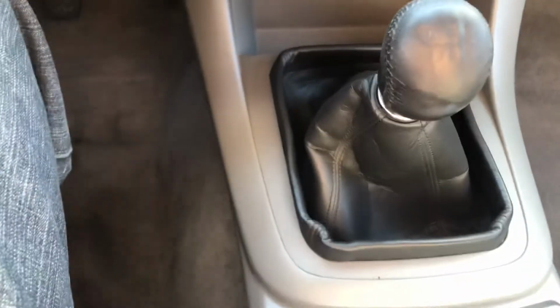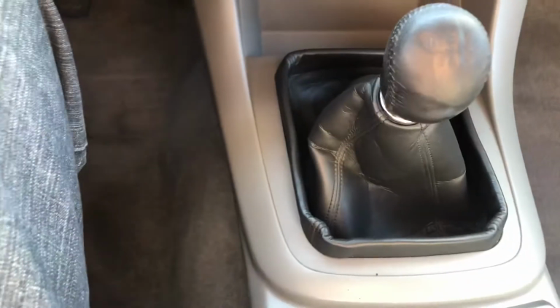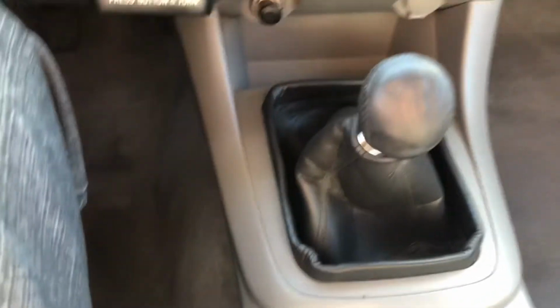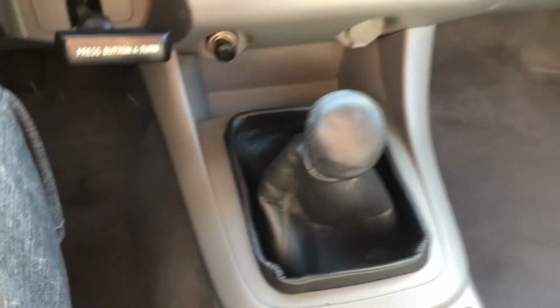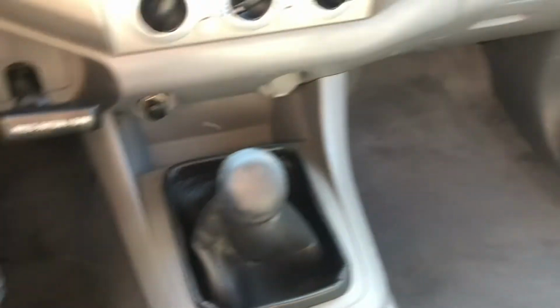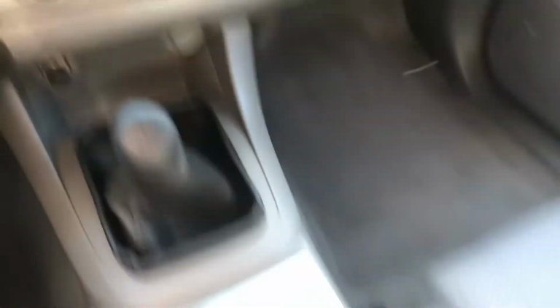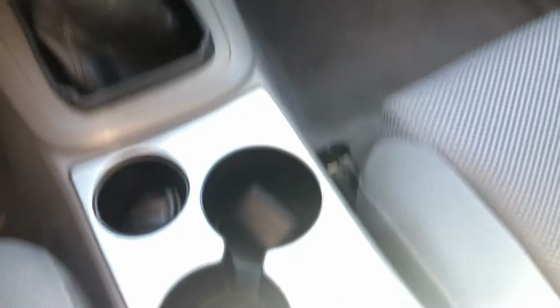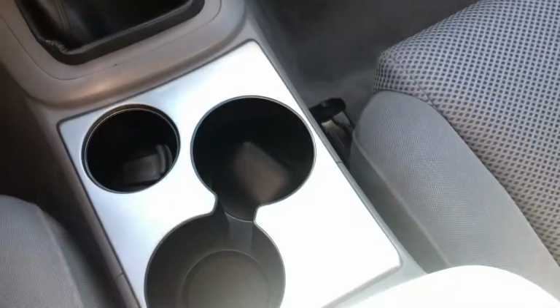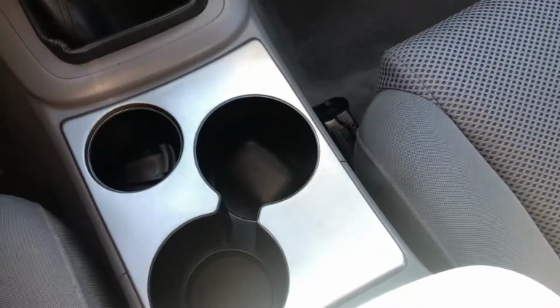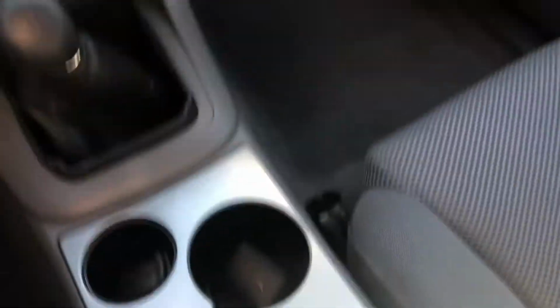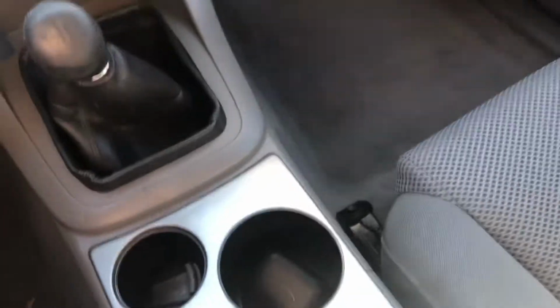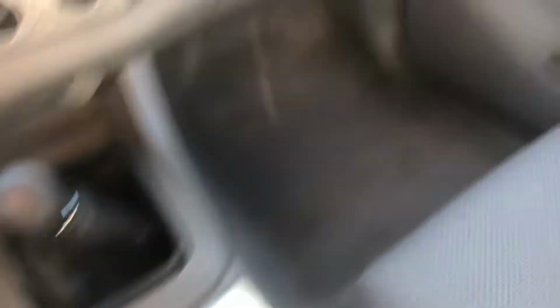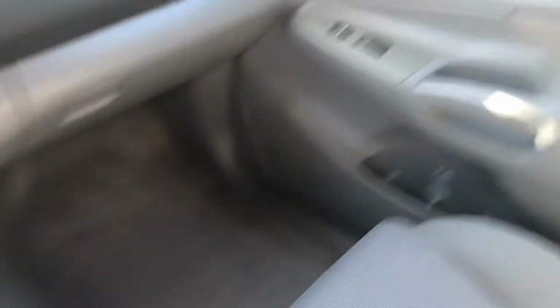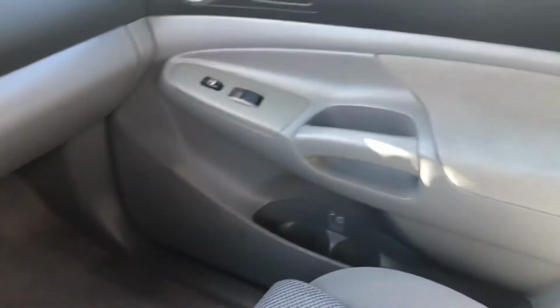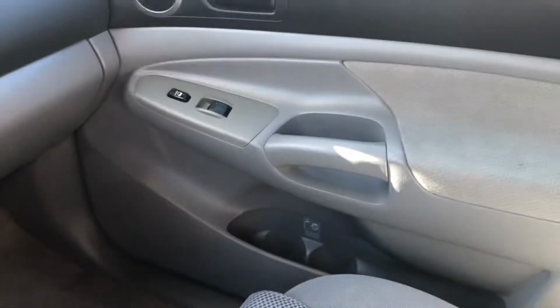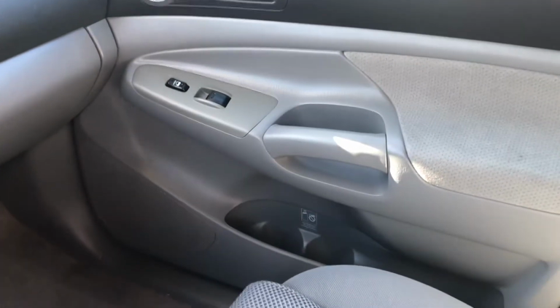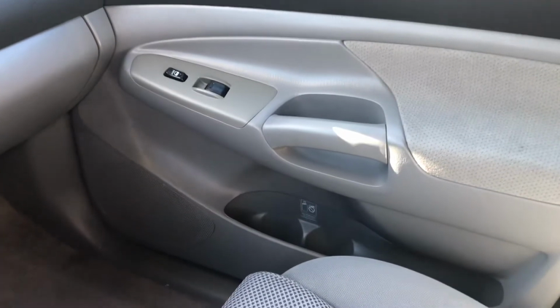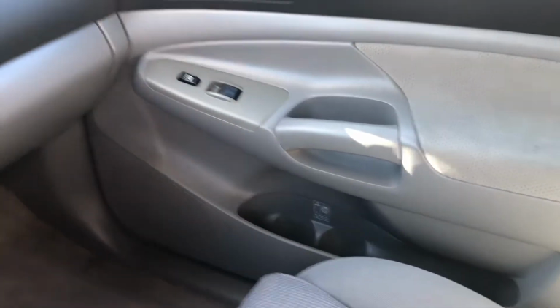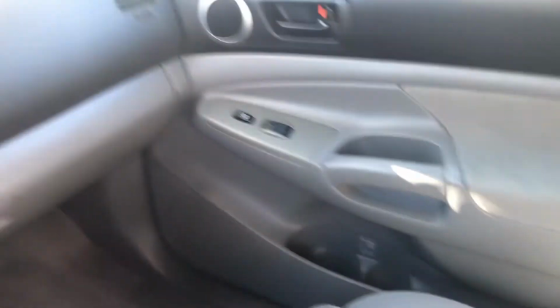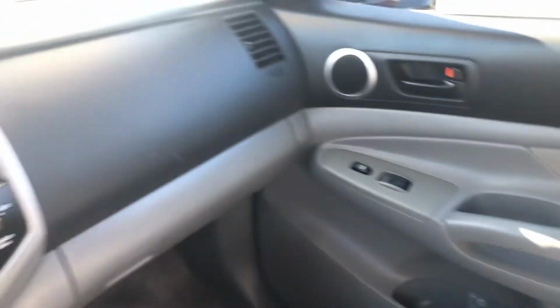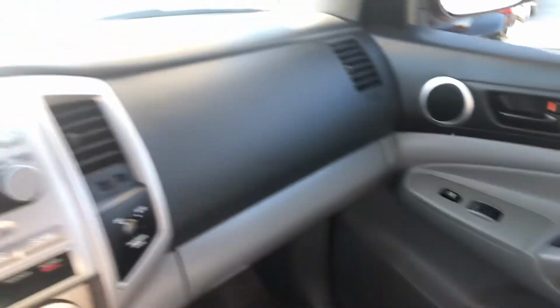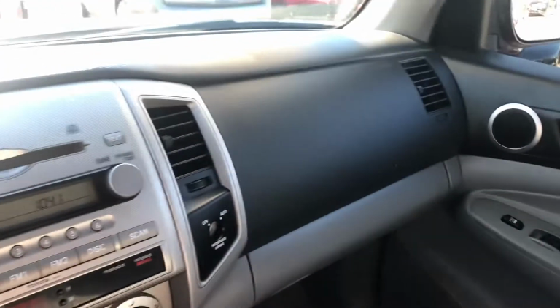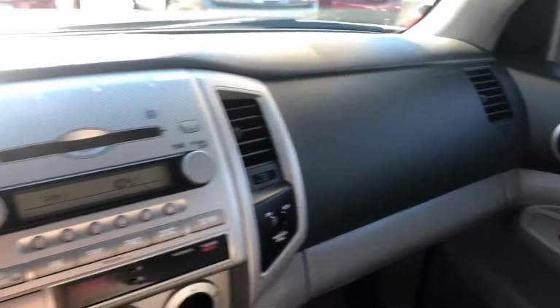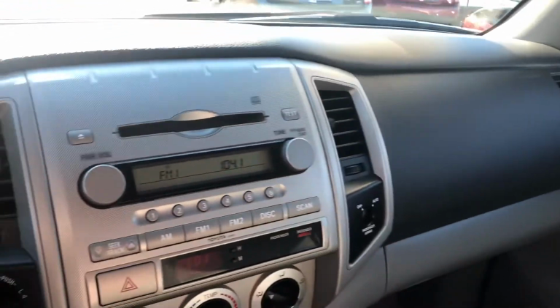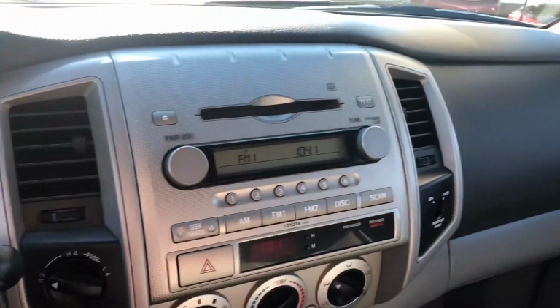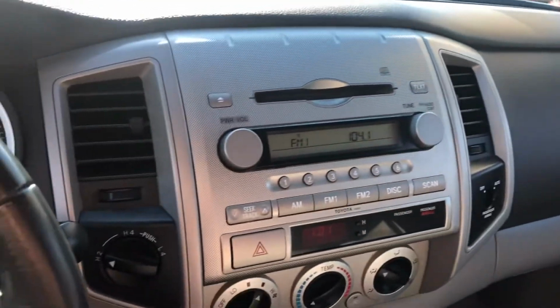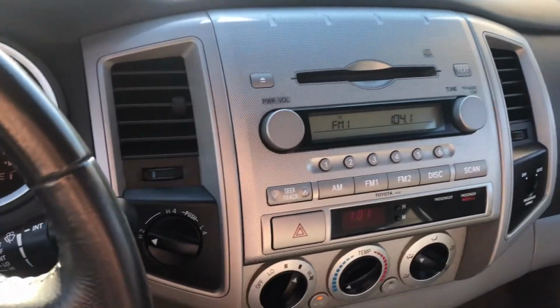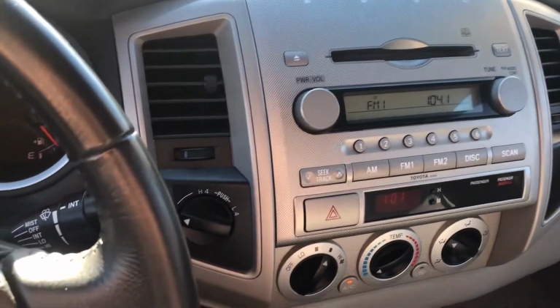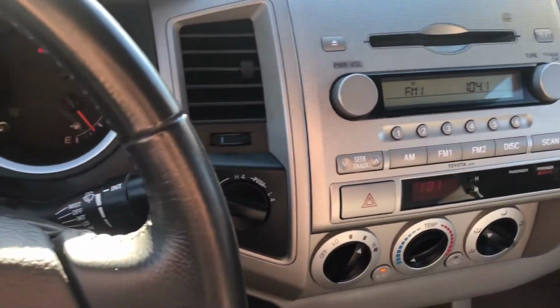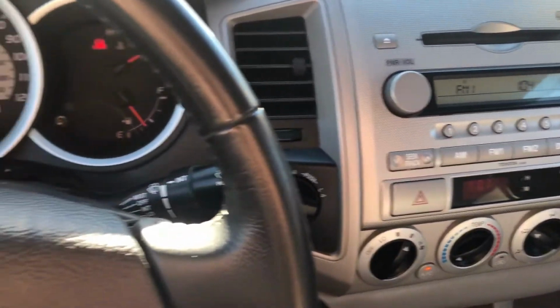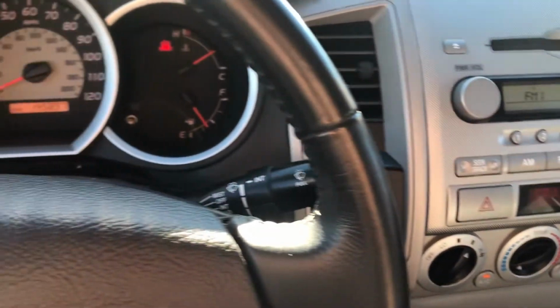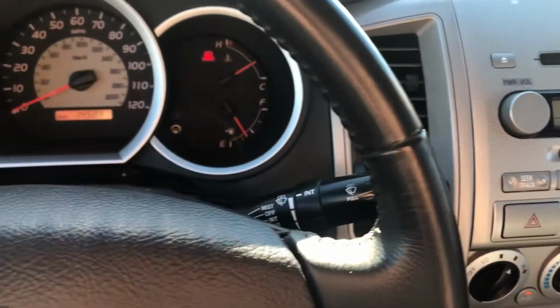Nice, smooth six-speed manual. Got some cup holders. Everything you need in this clean 2005 Toyota pickup truck here at ARJ's. If you're looking to finance, we'll take care of you.